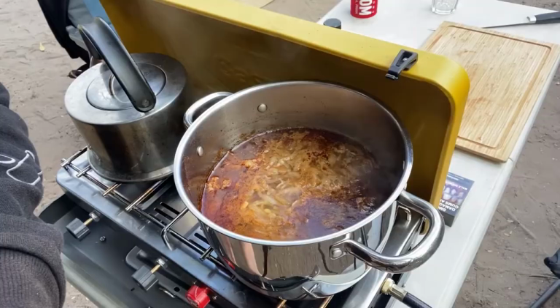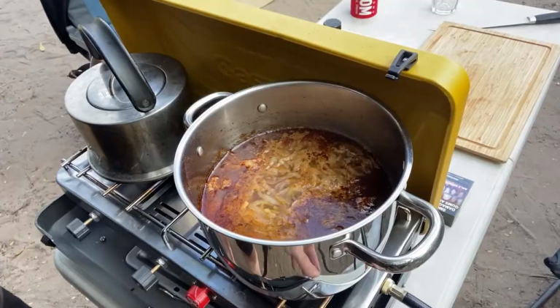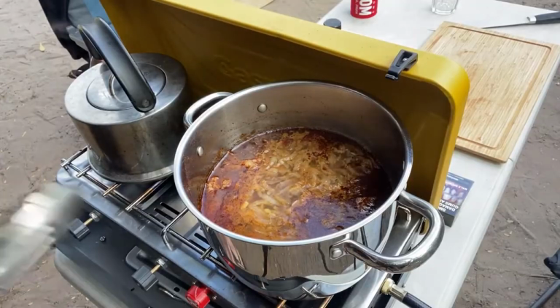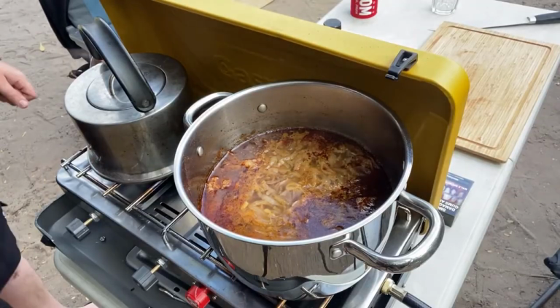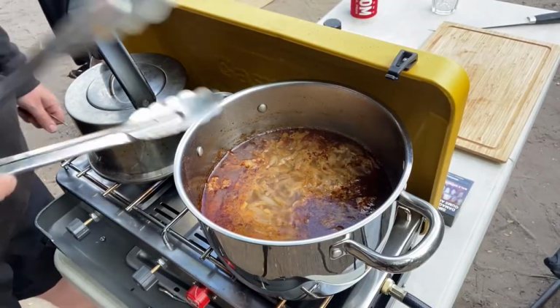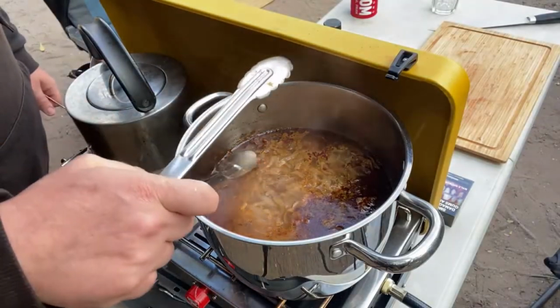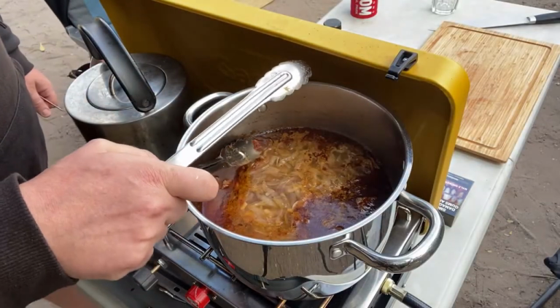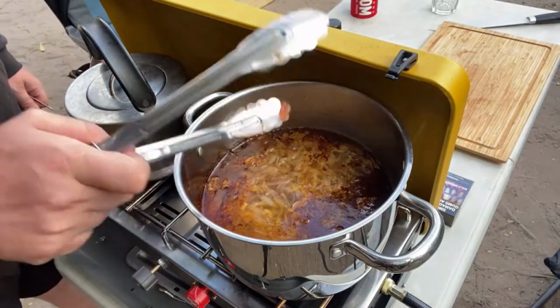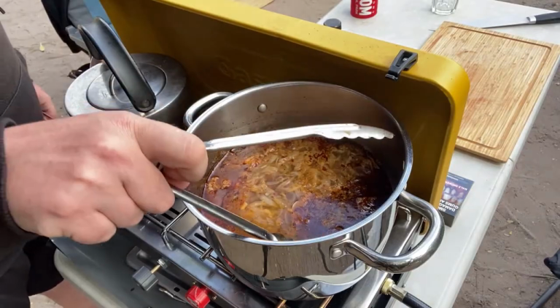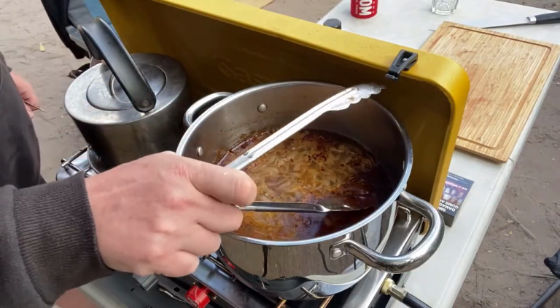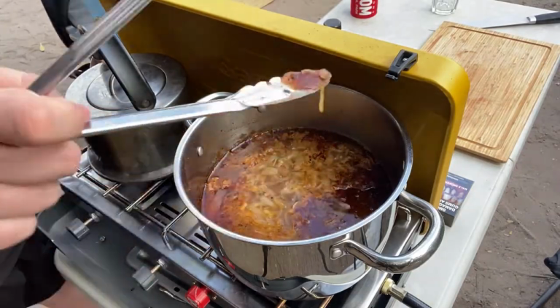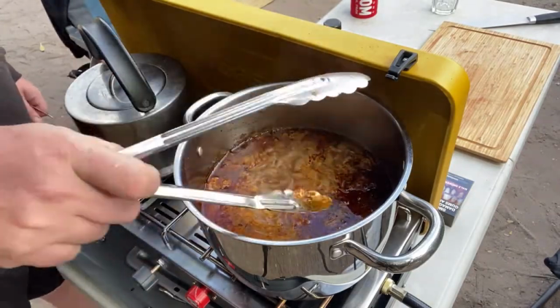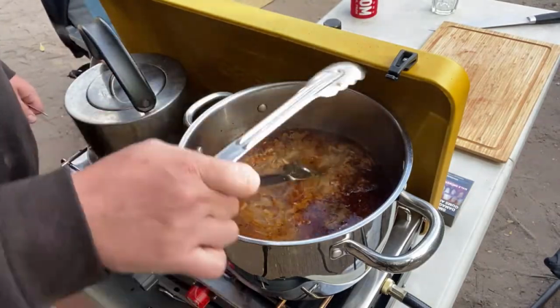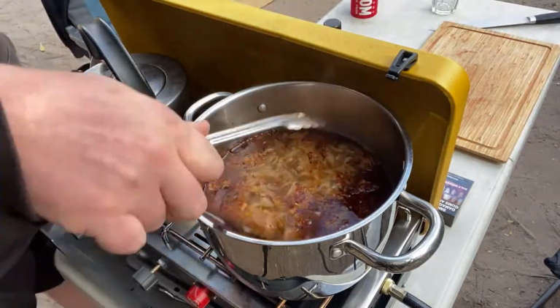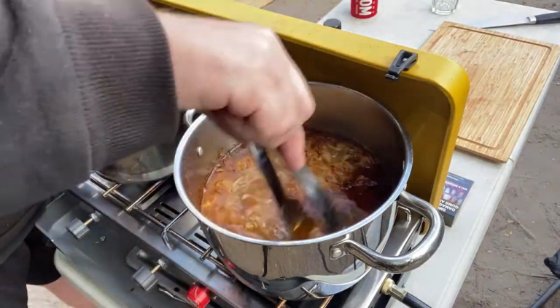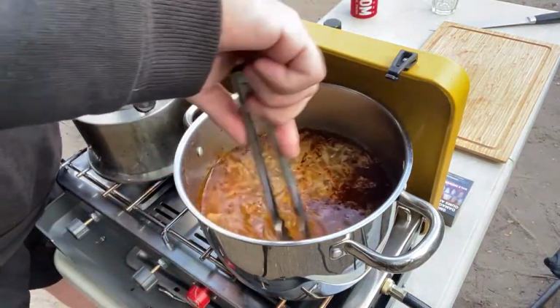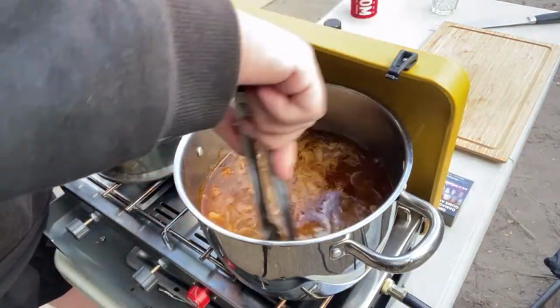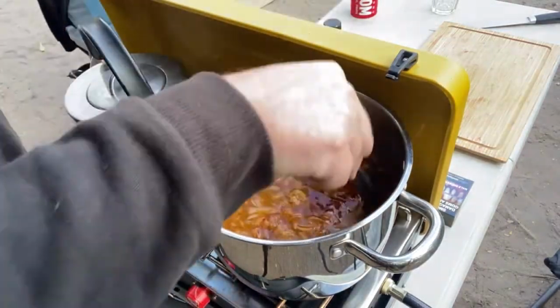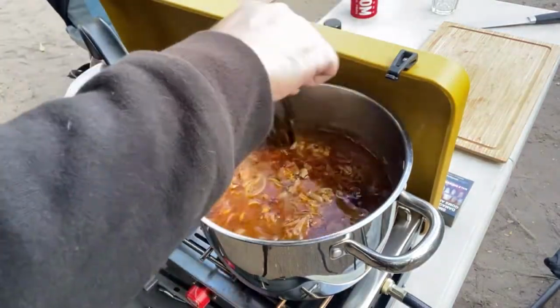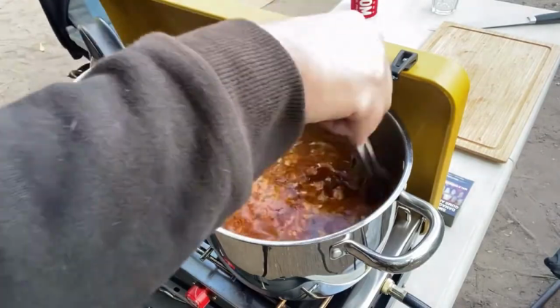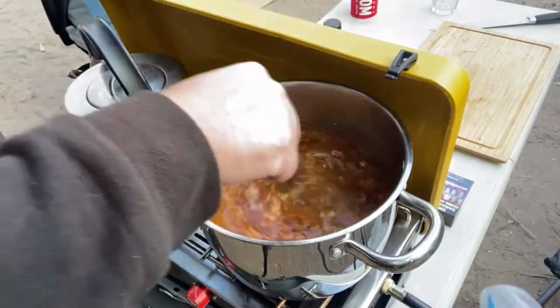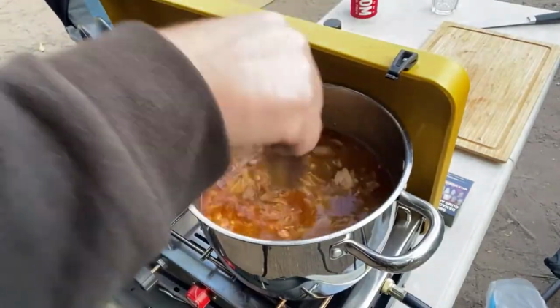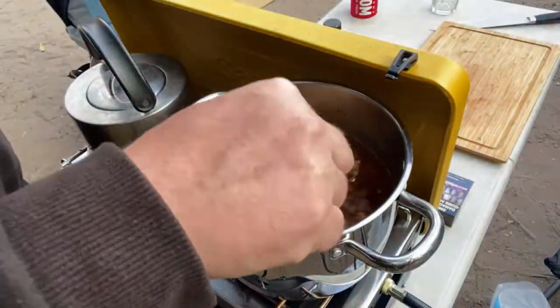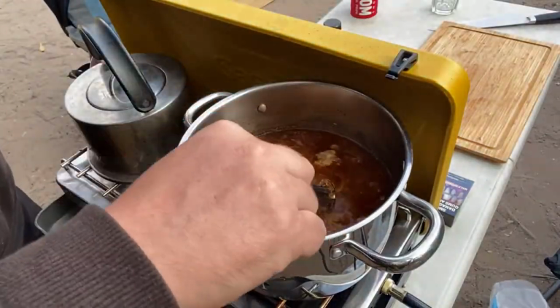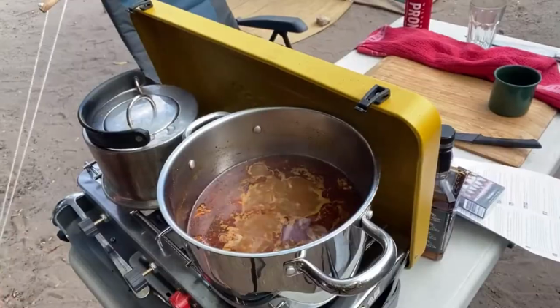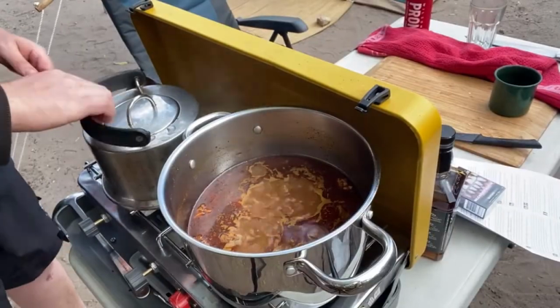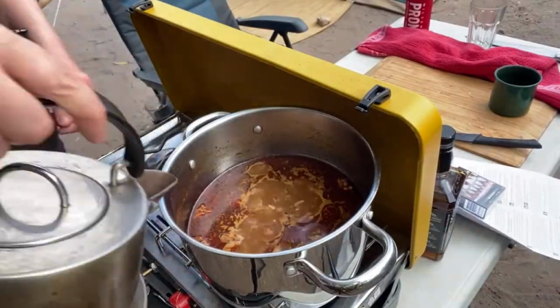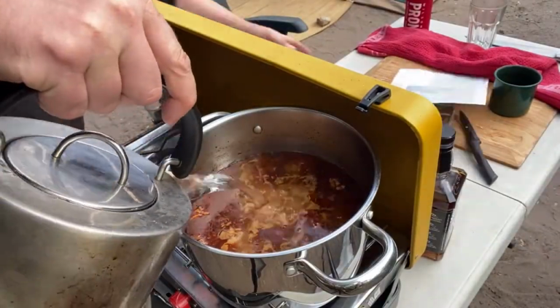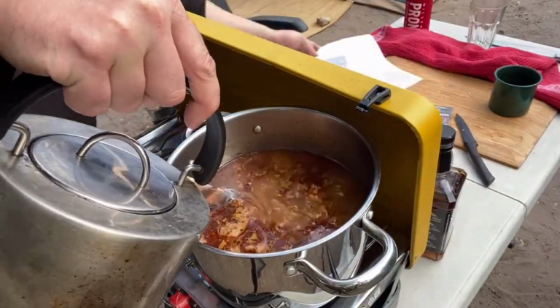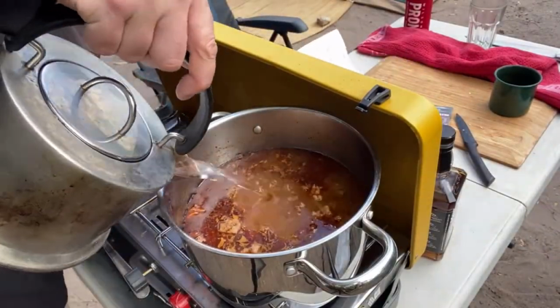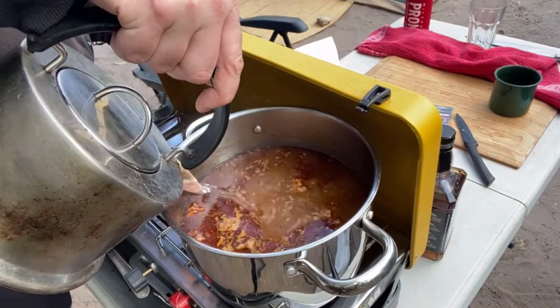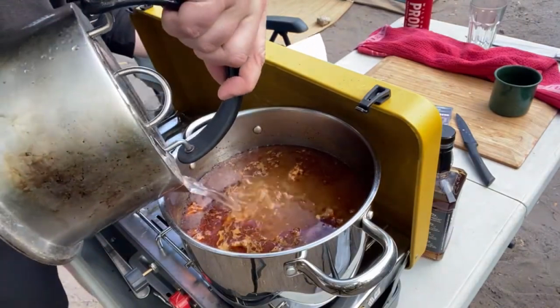Once it's been simmering for around an hour, you can skim the fat off the top to make a clear goulash. However, I've mixed mine in again. Top up your water and allow it to simmer again for another hour.